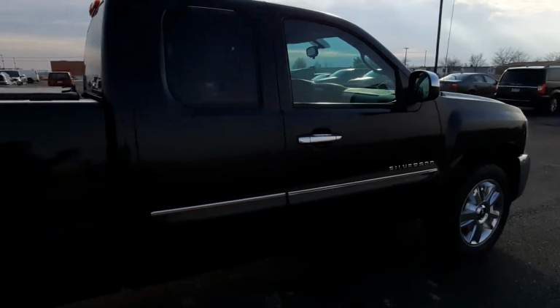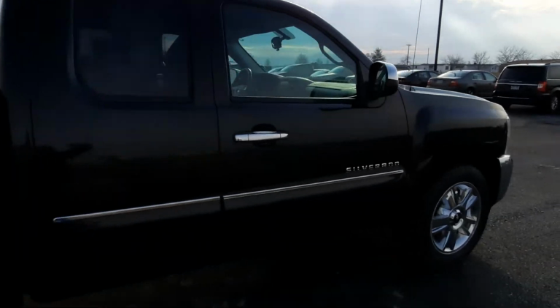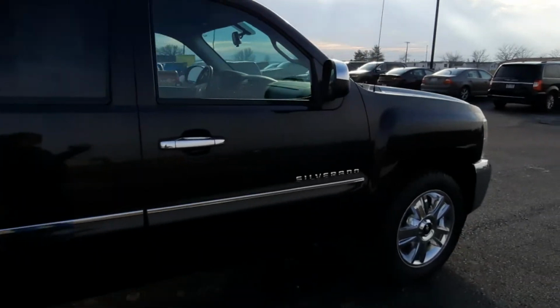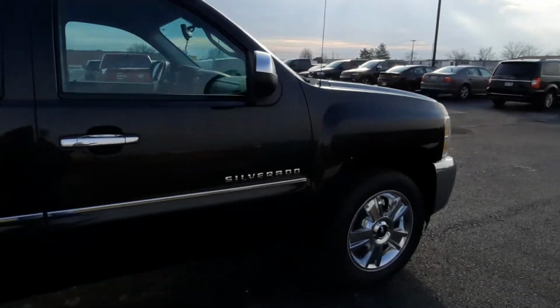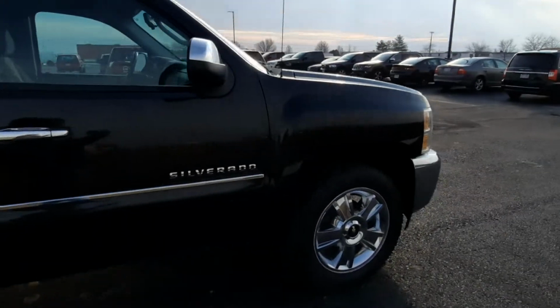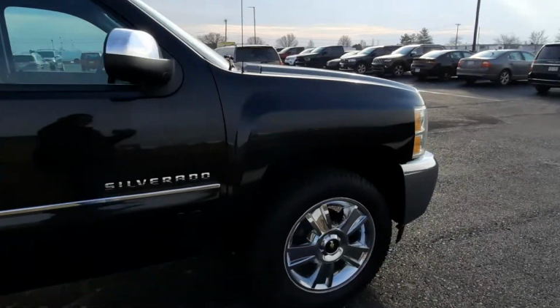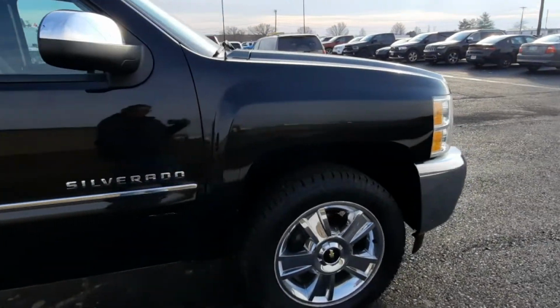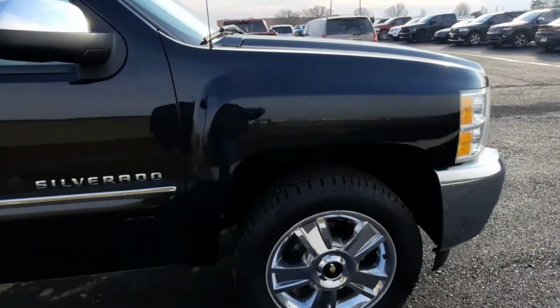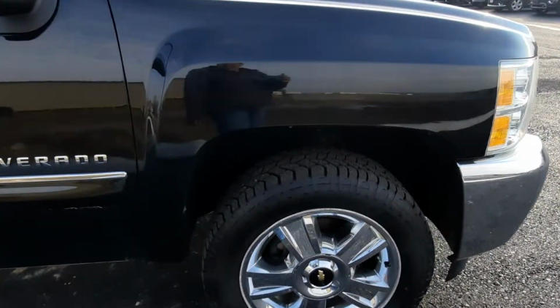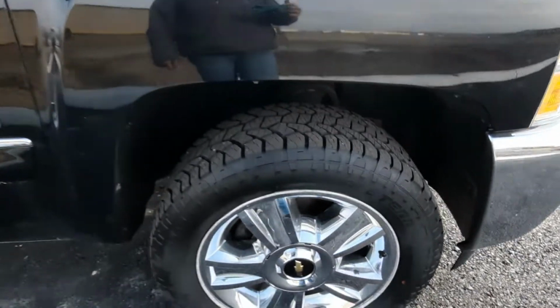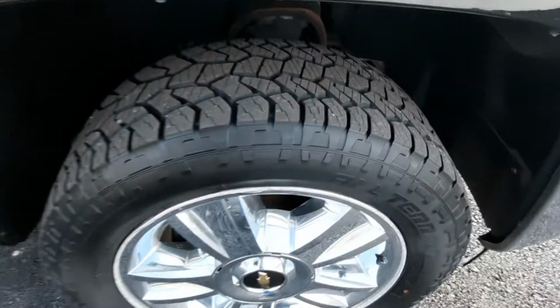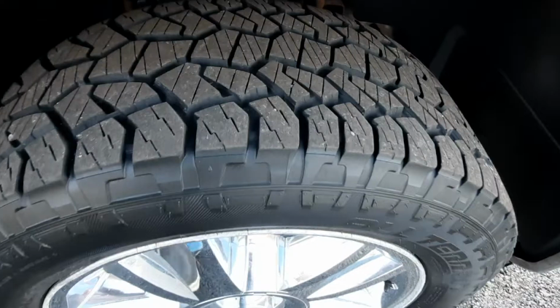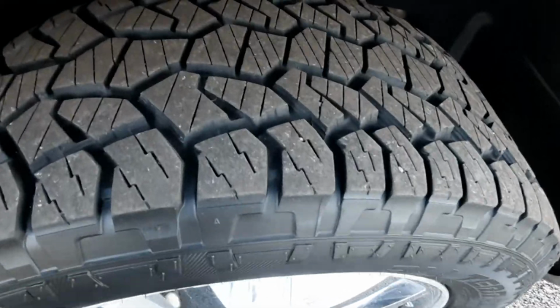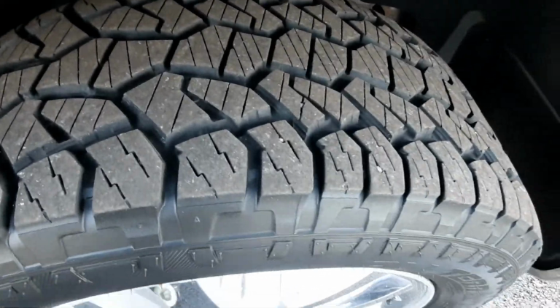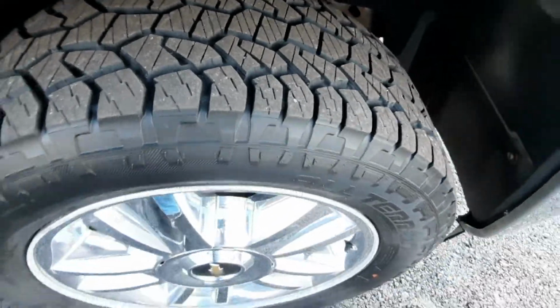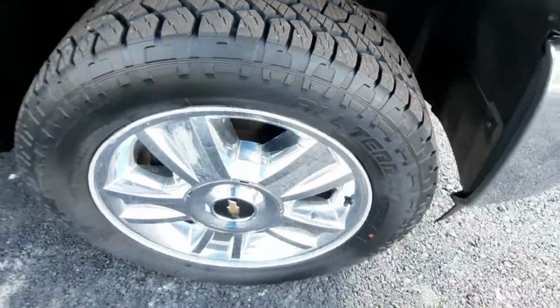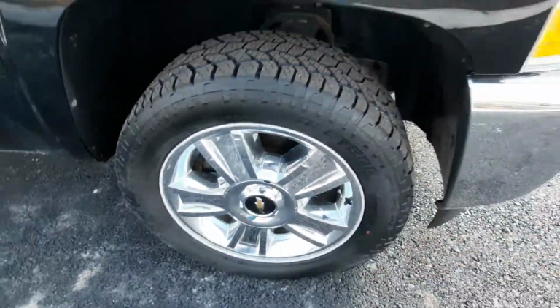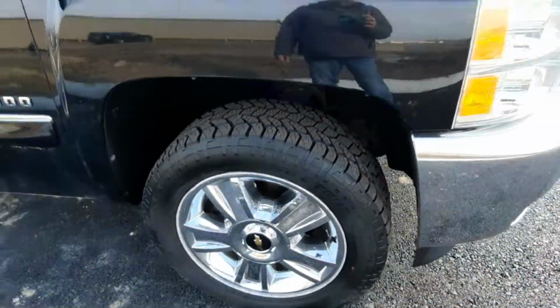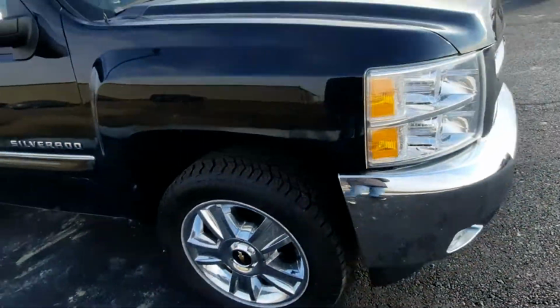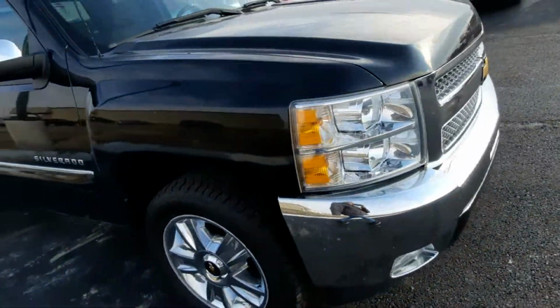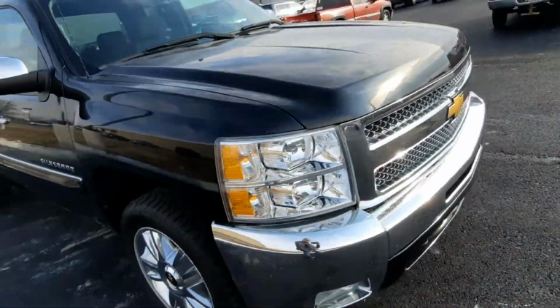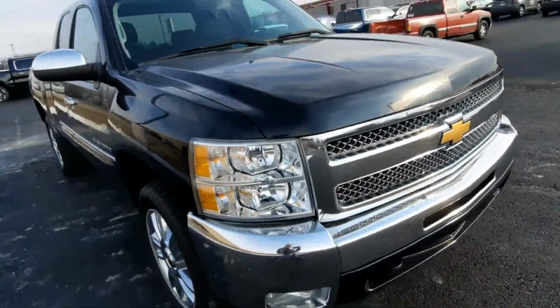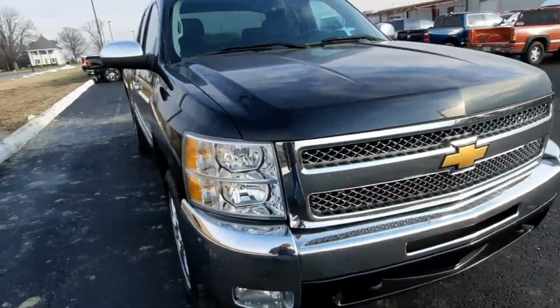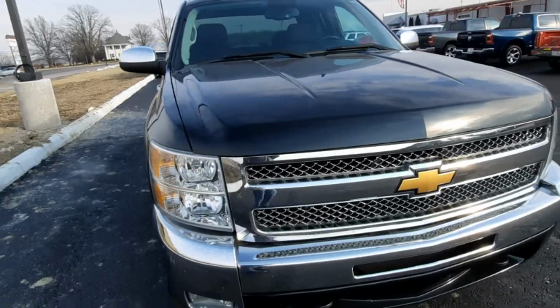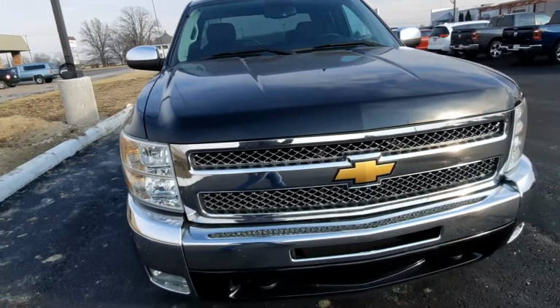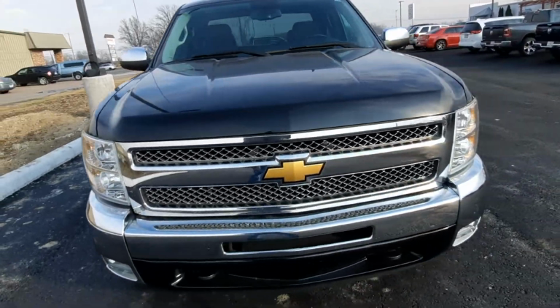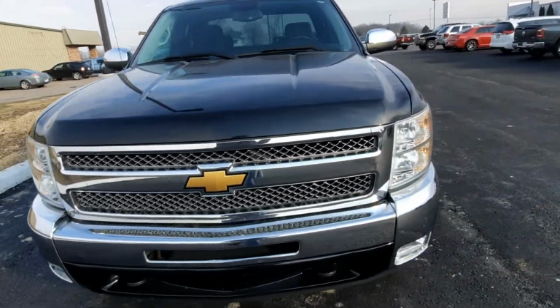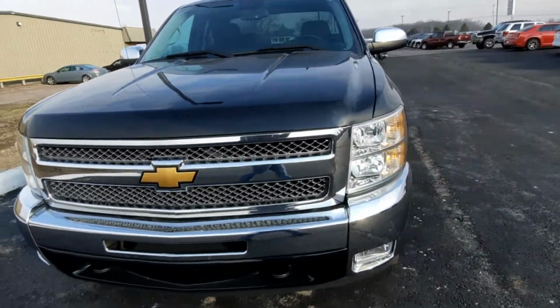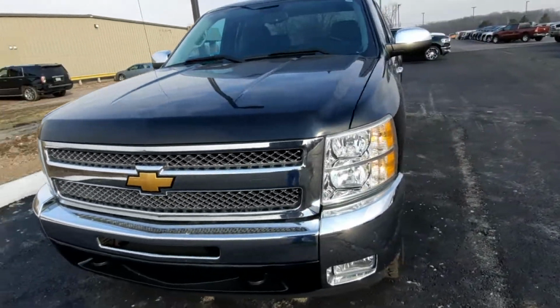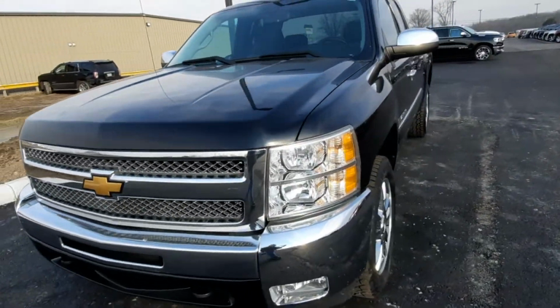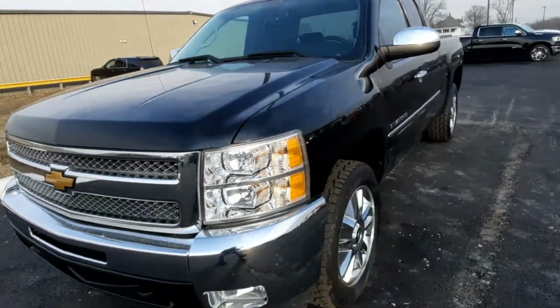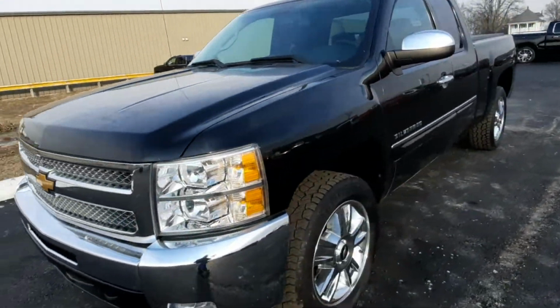Outside's in good shape. Tires look good all the way around. And we'll go take a look at the inside.